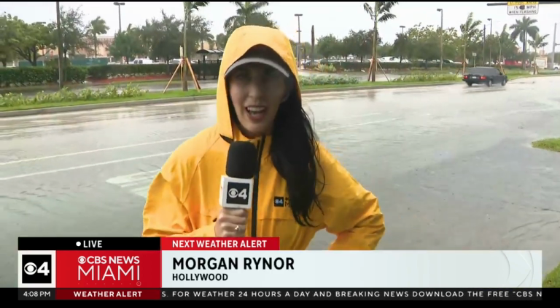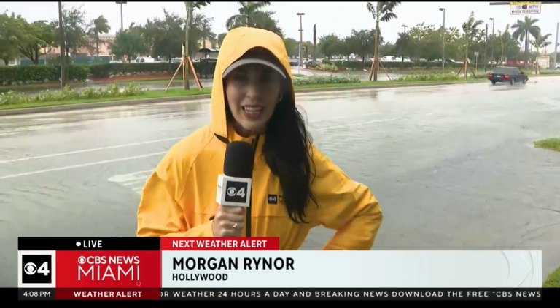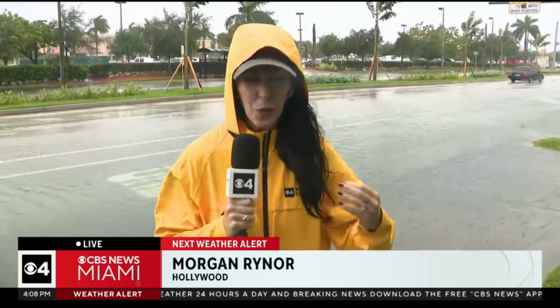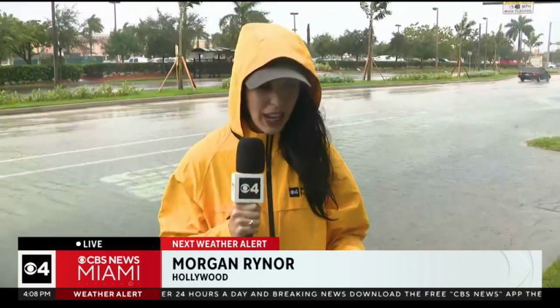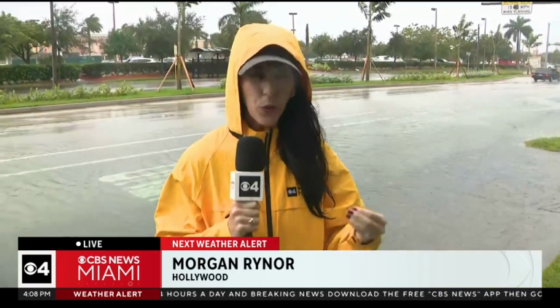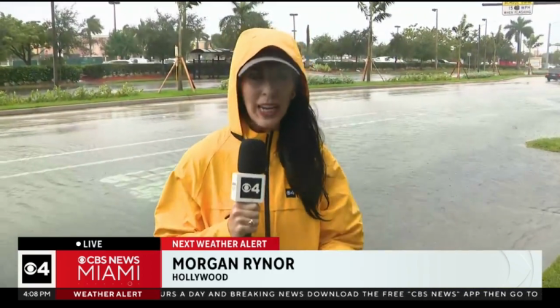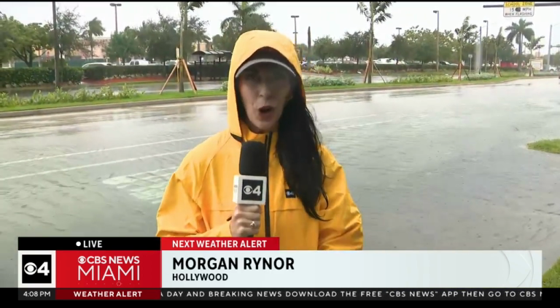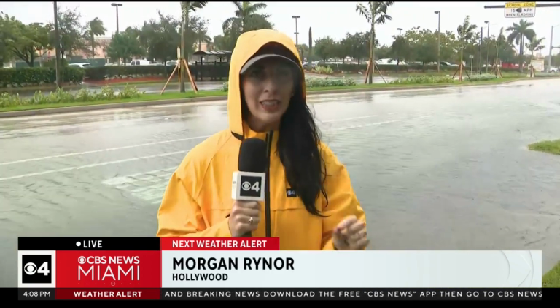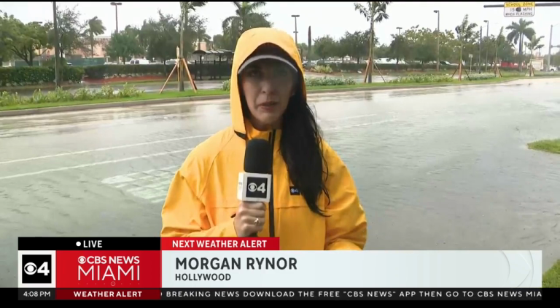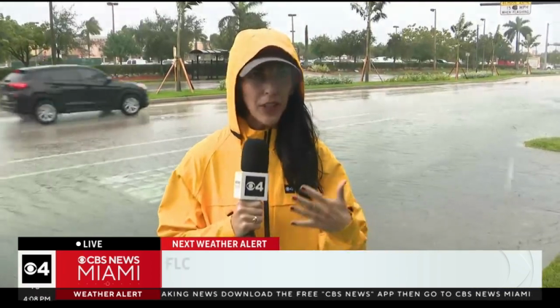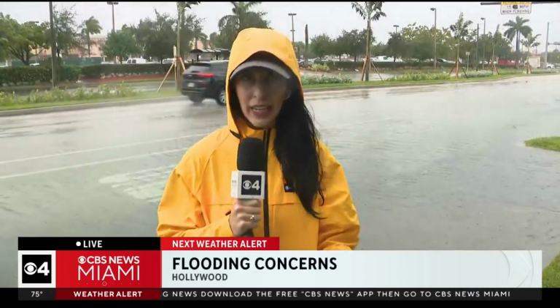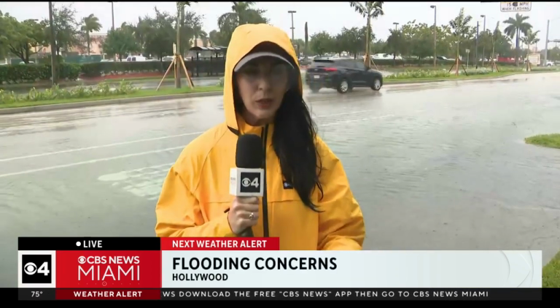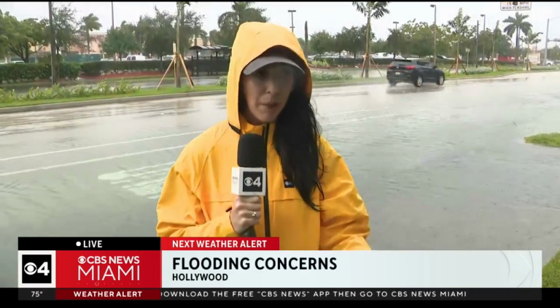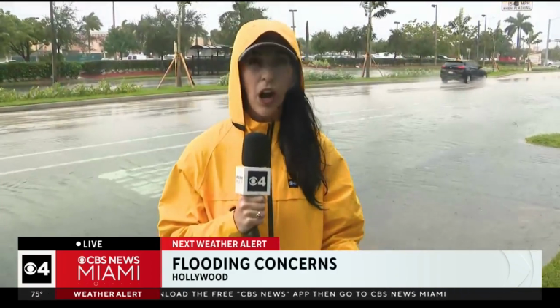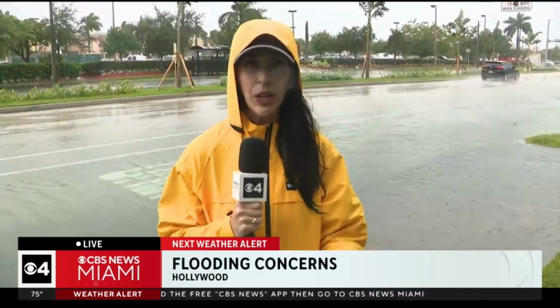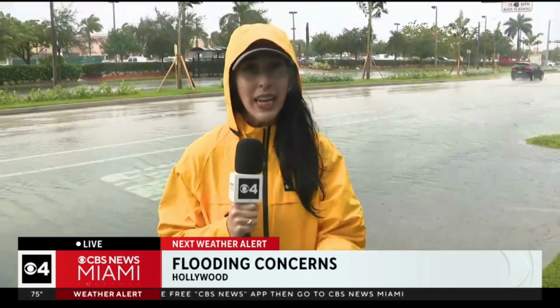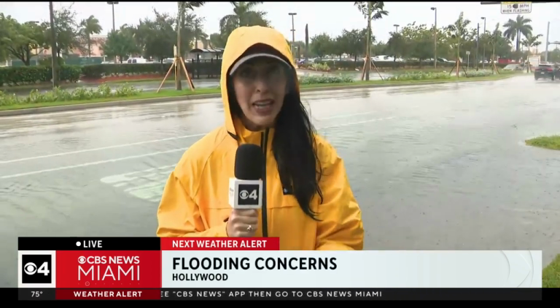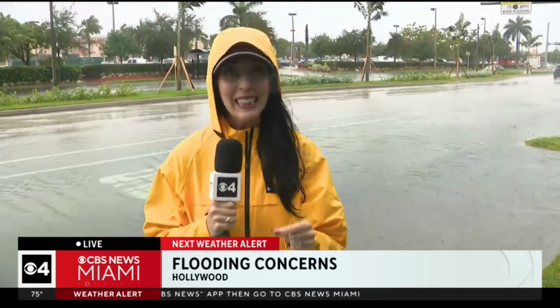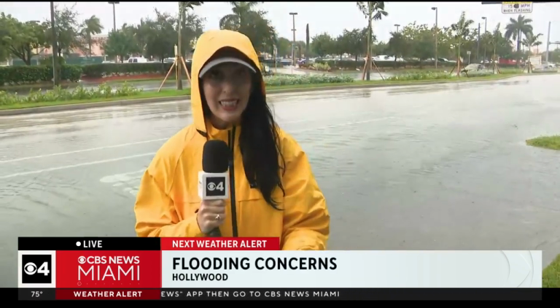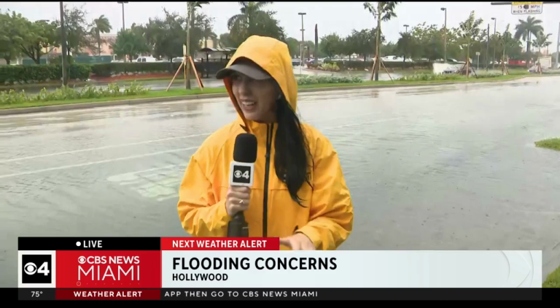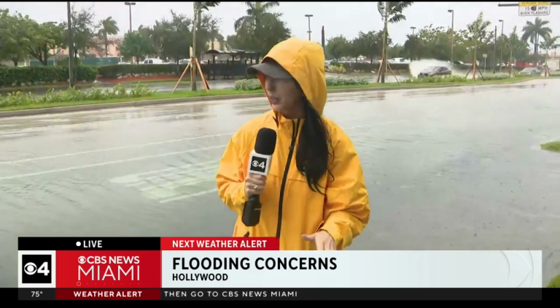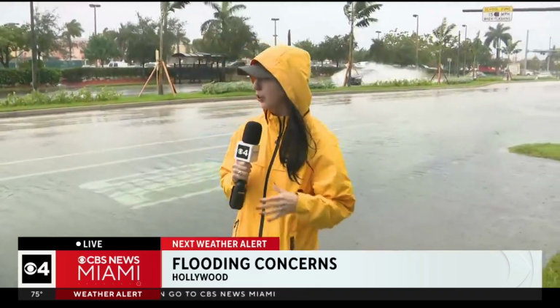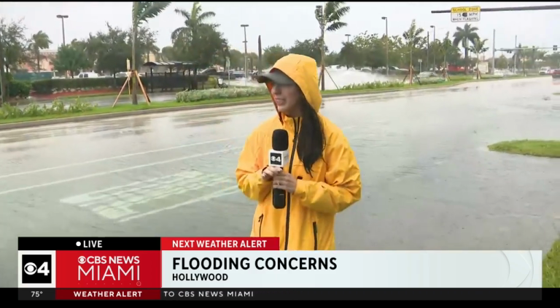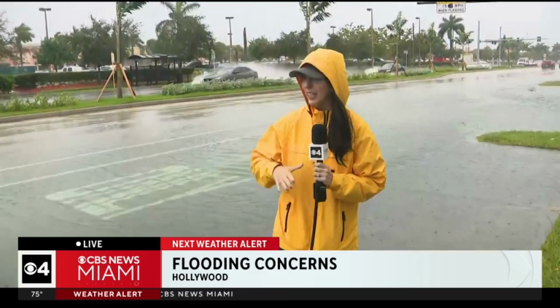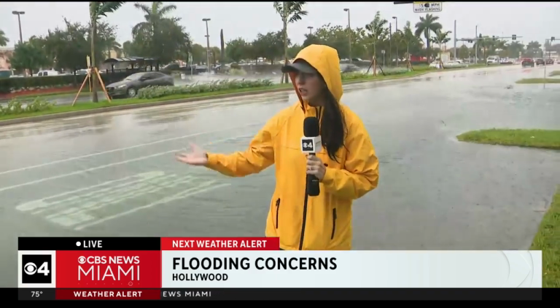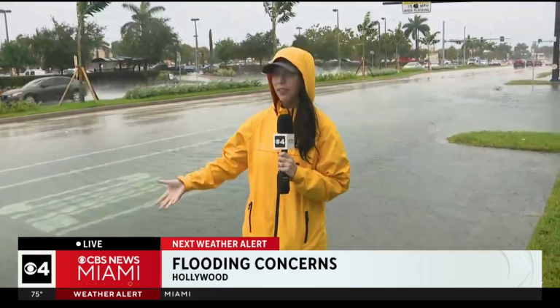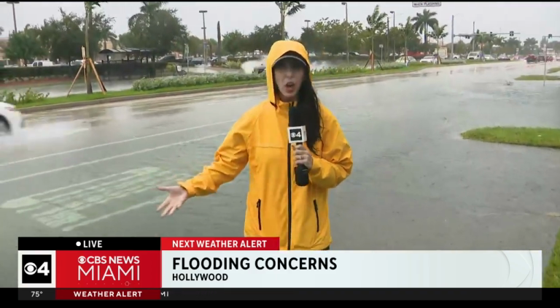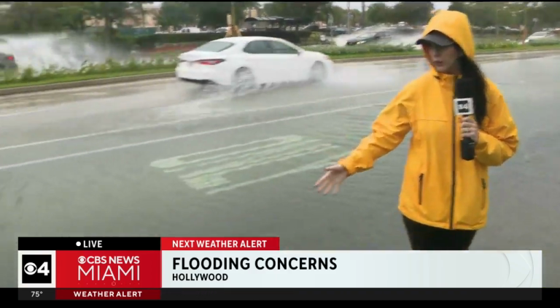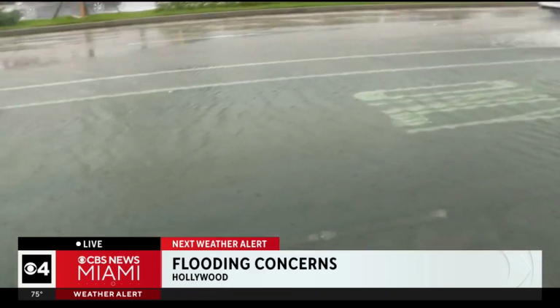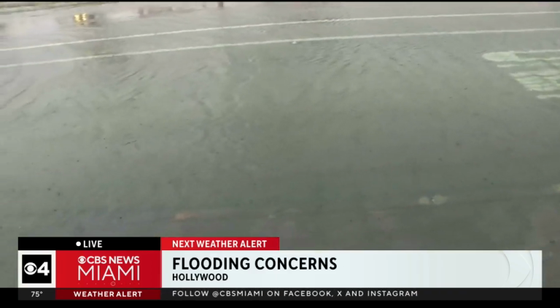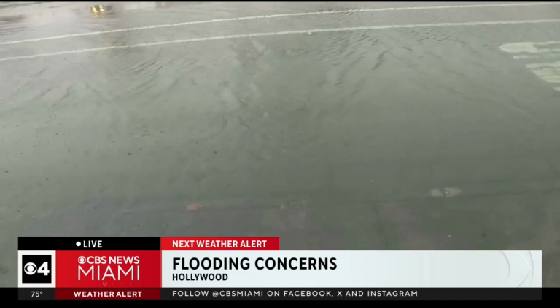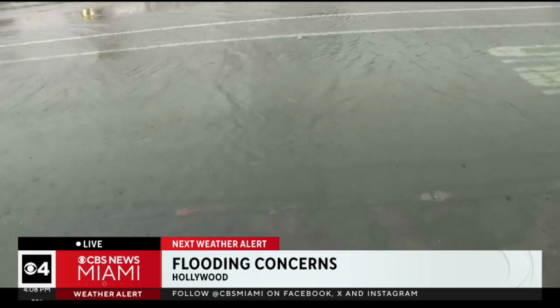Hi, guys. The wind and the rain is strong at times, but more than anything since we've been up here in Hollywood, it has been consistent, and that is the reason why you're starting to see a lot of flooding on the streets, at least where I am on Sheridan Street.